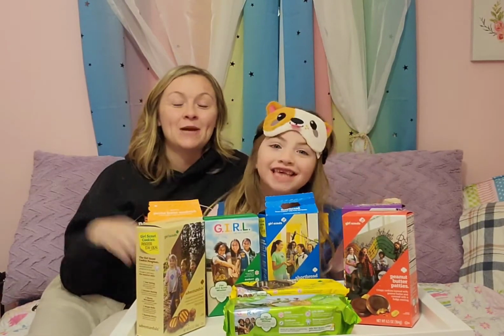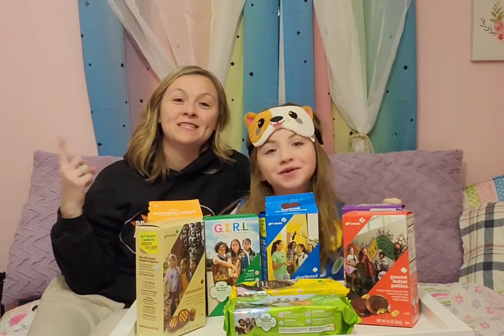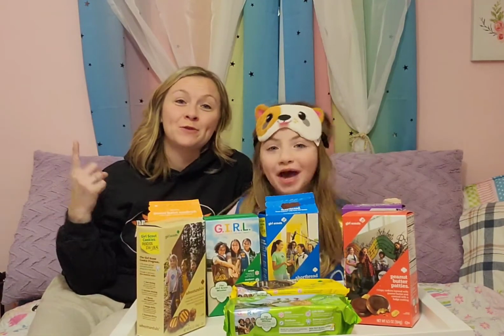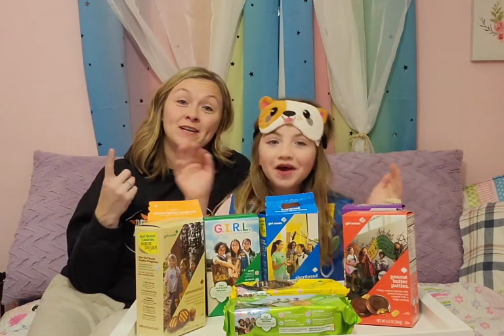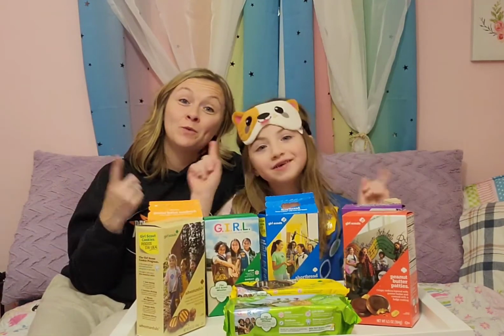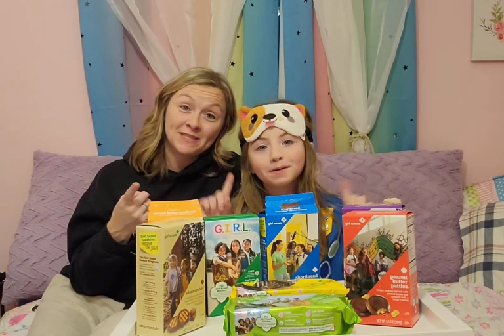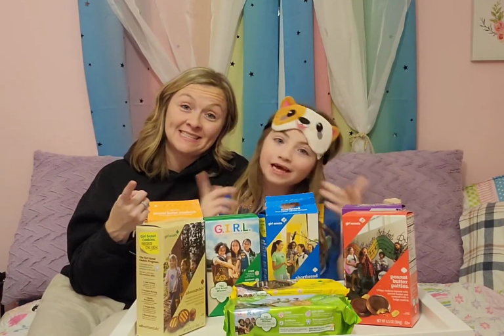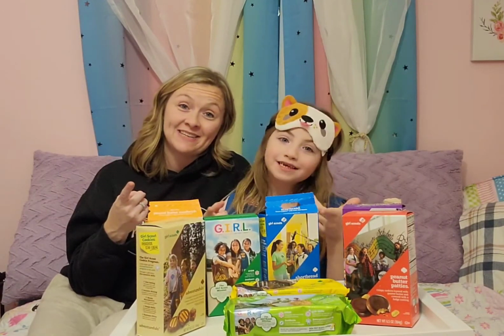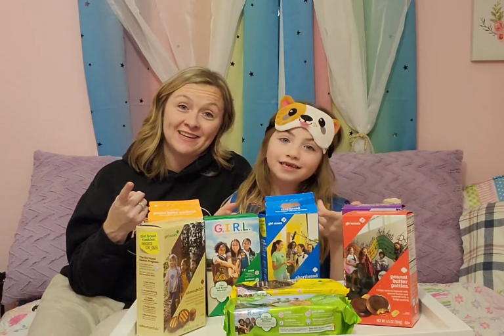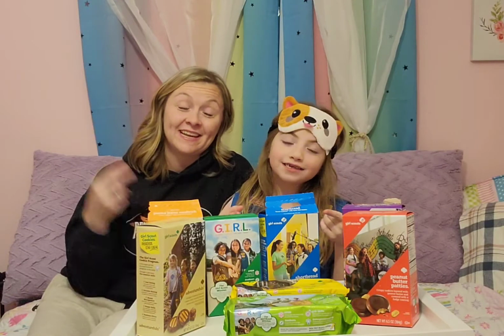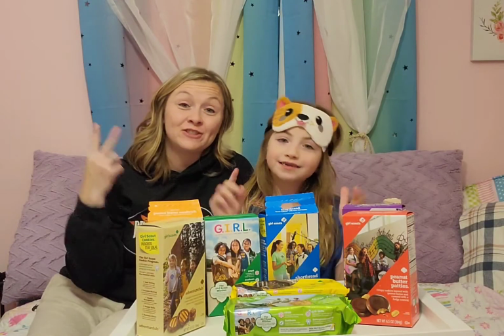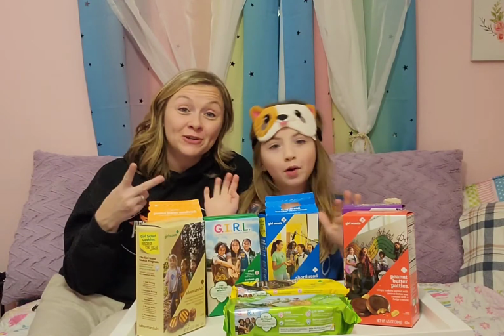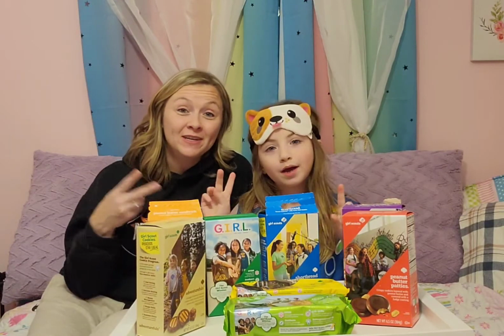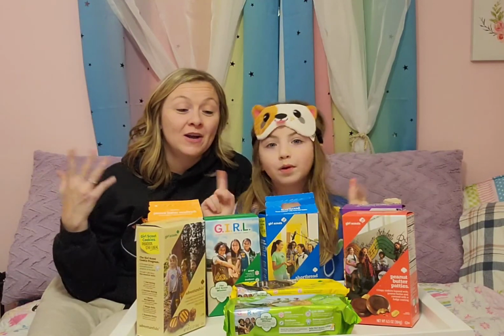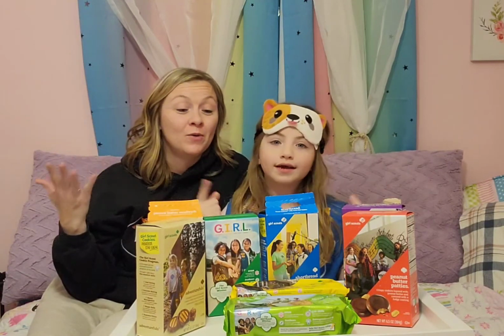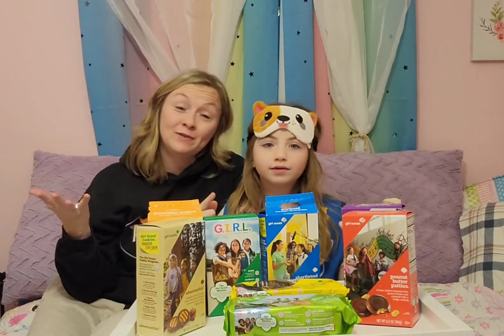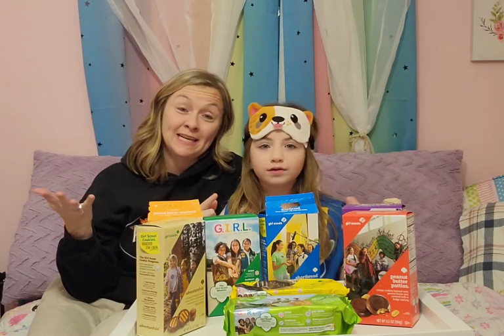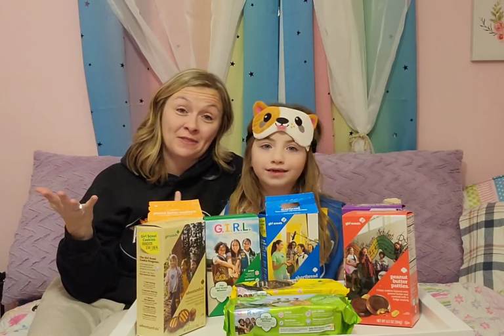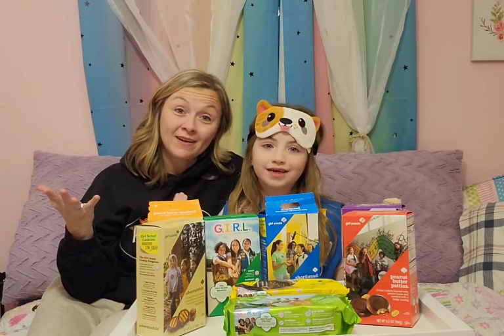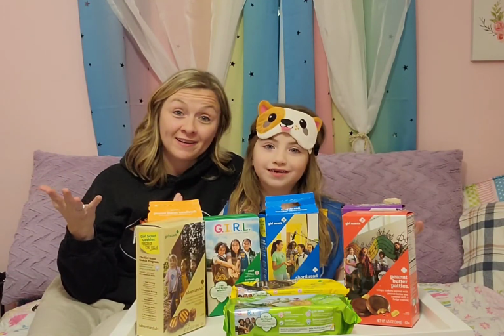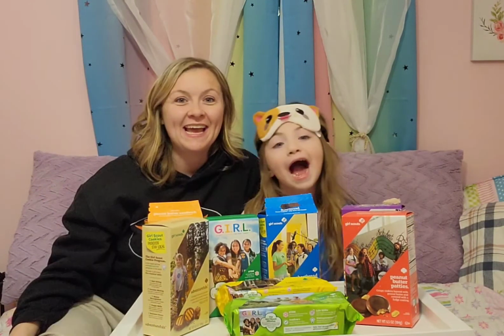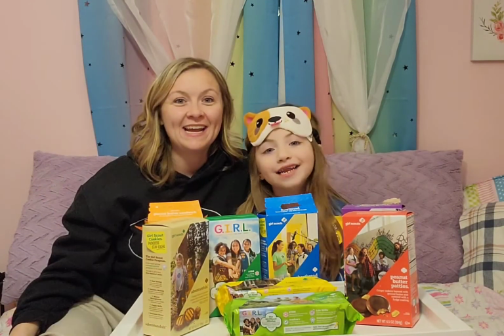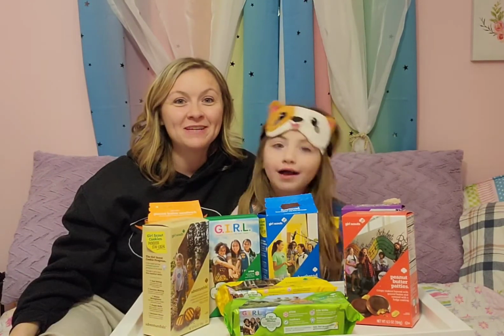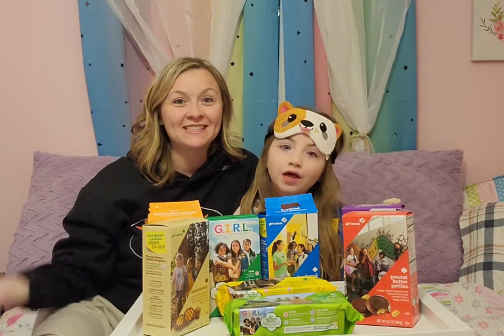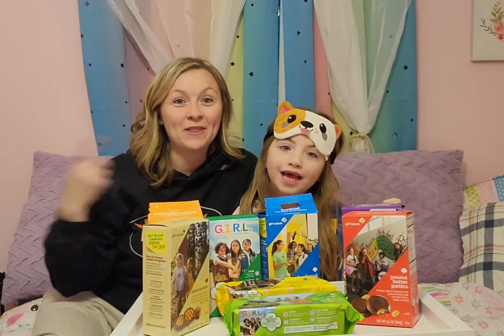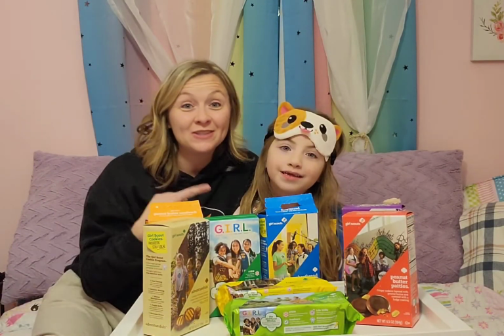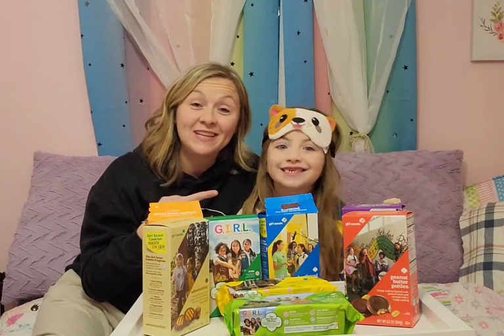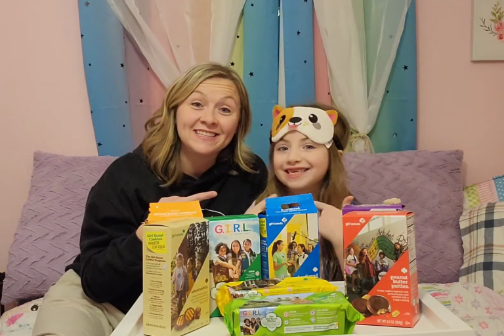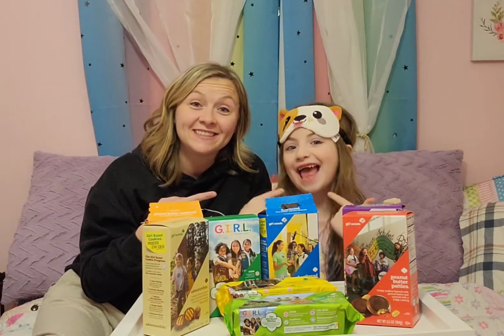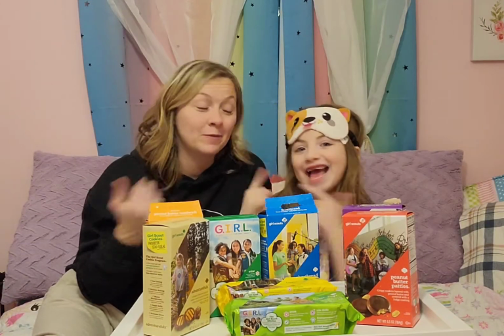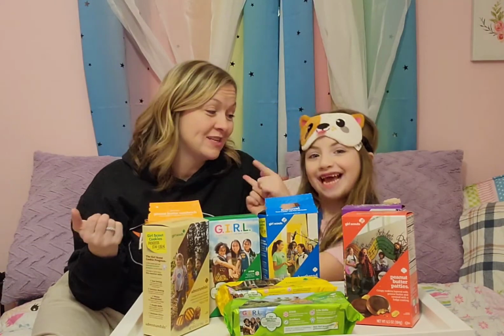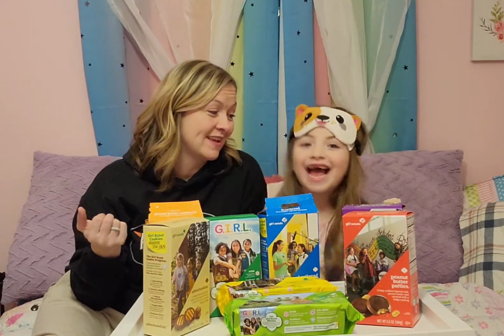I want to see, for one, which ones Kensington actually likes, and two, if she can guess what they are. And I'm going to get to see what this girl likes and what she doesn't like.